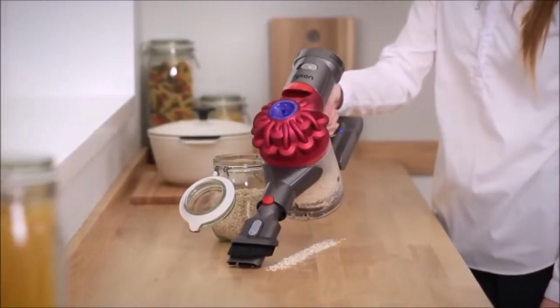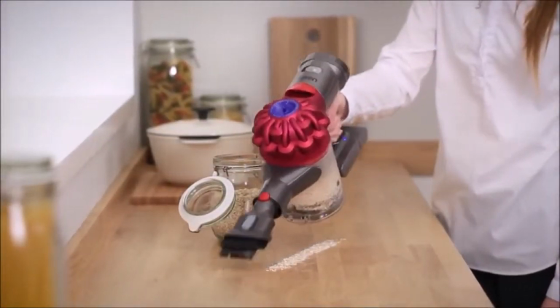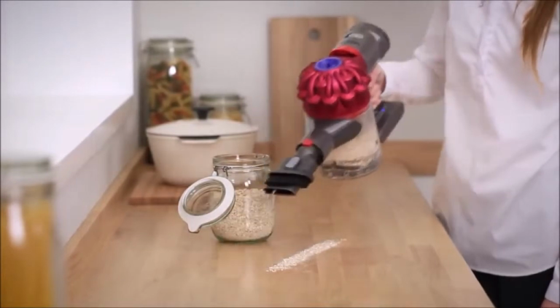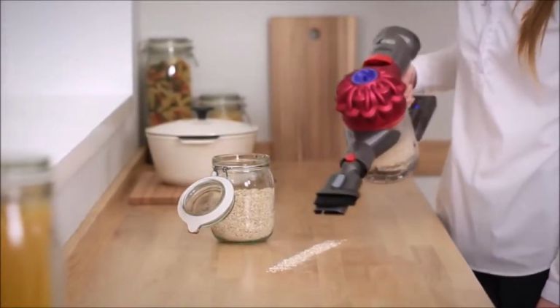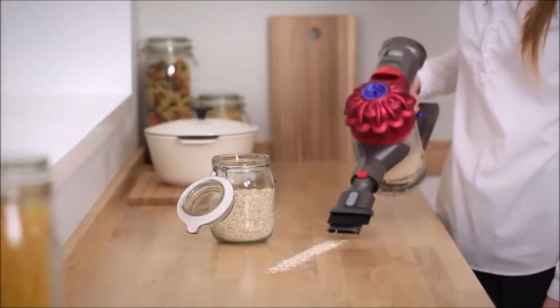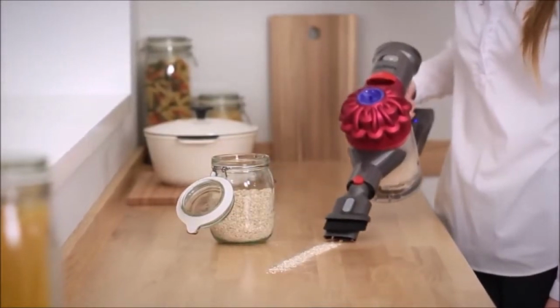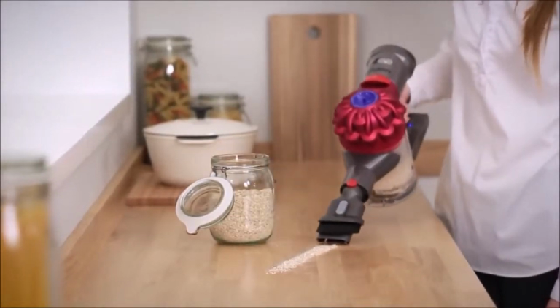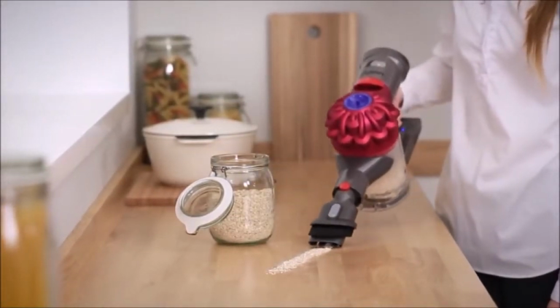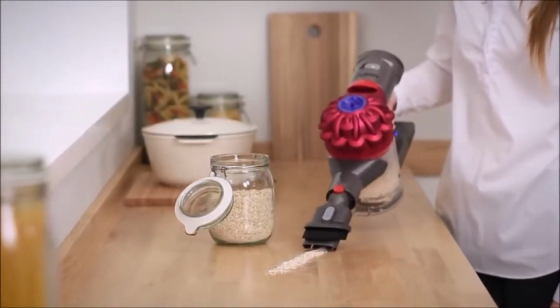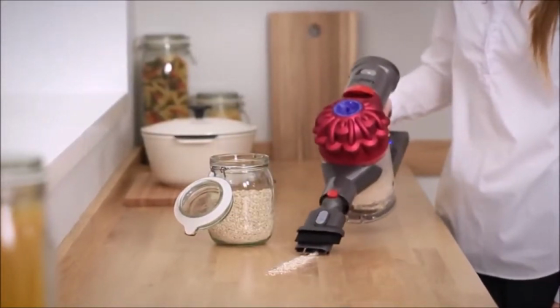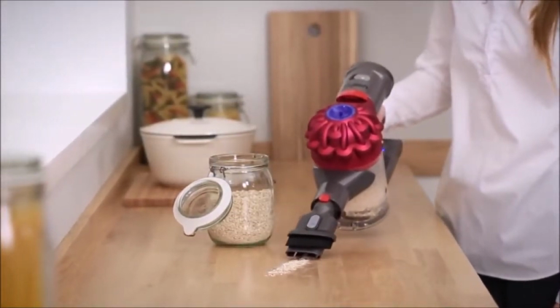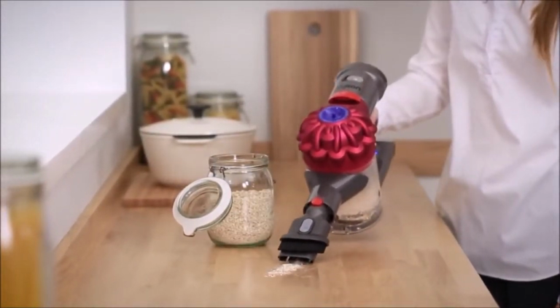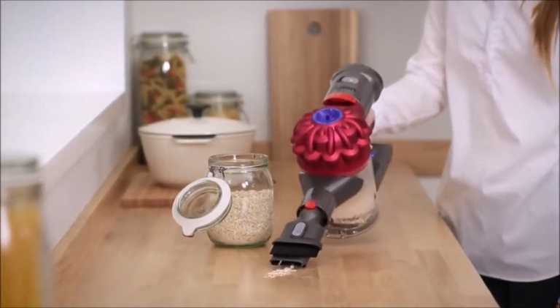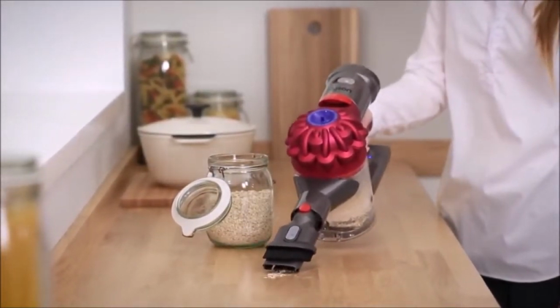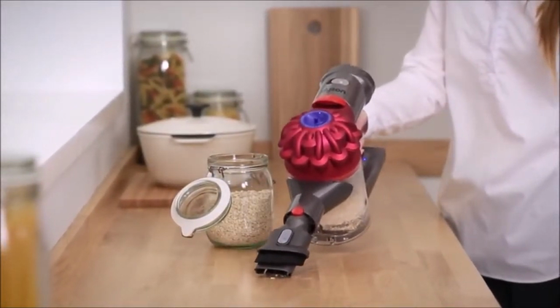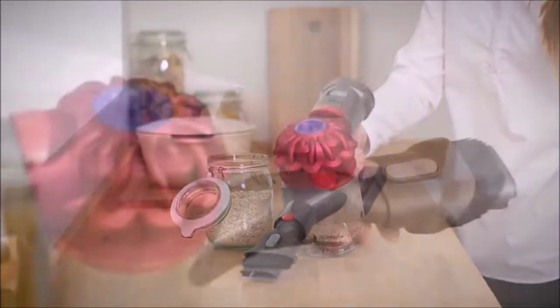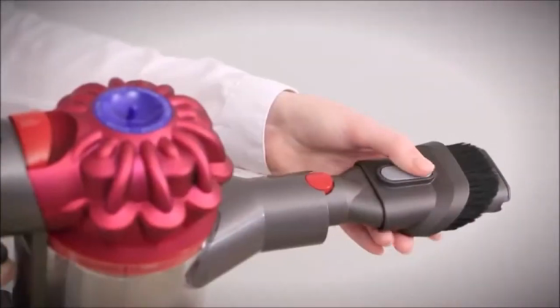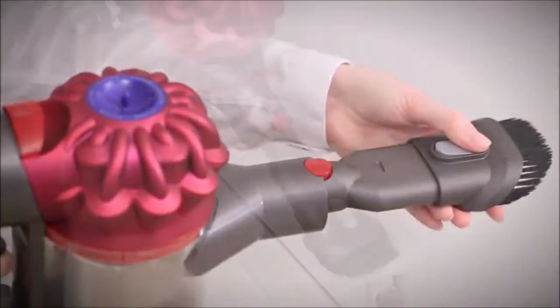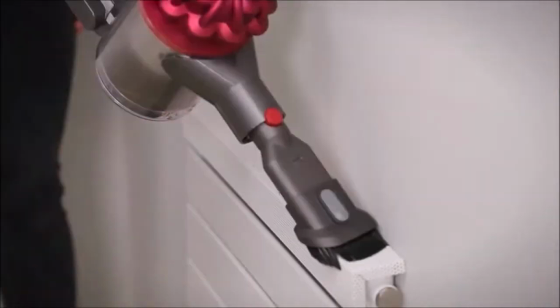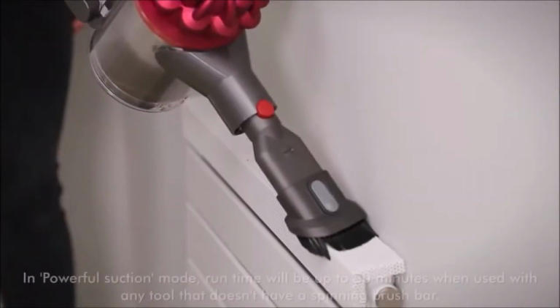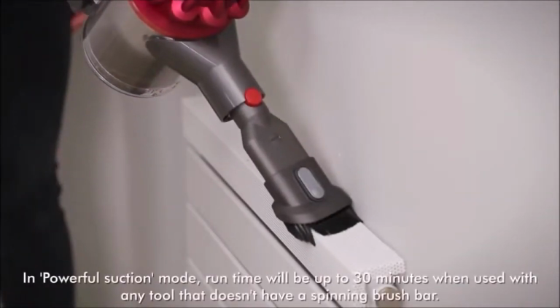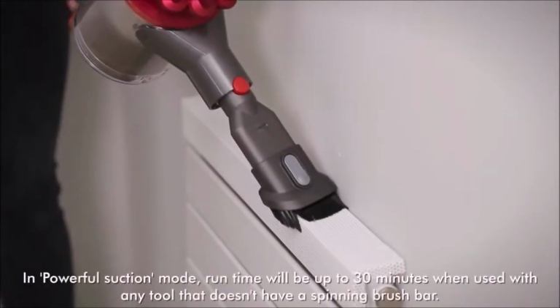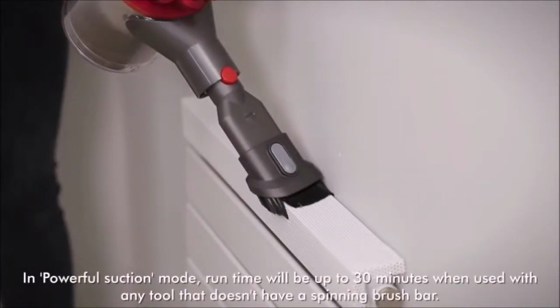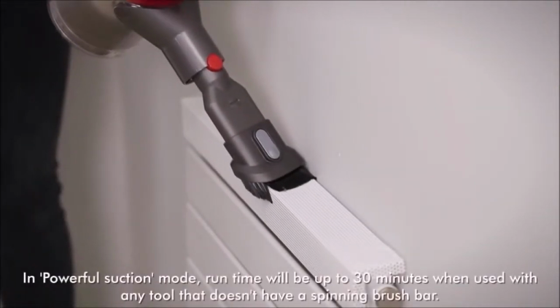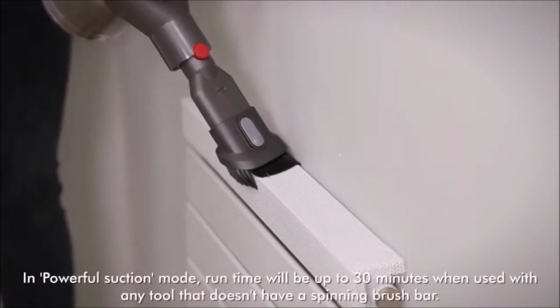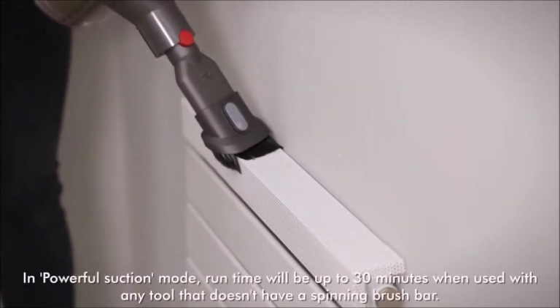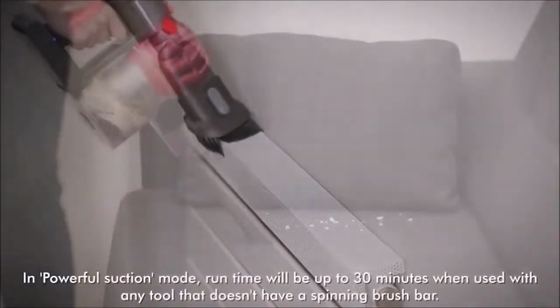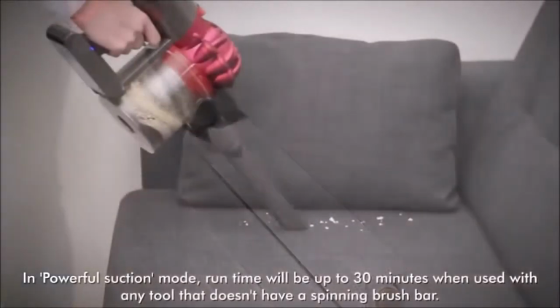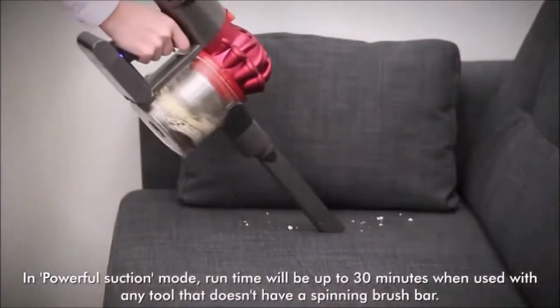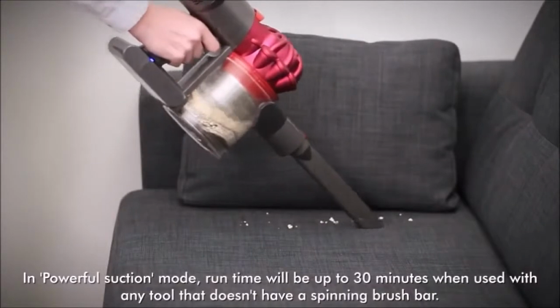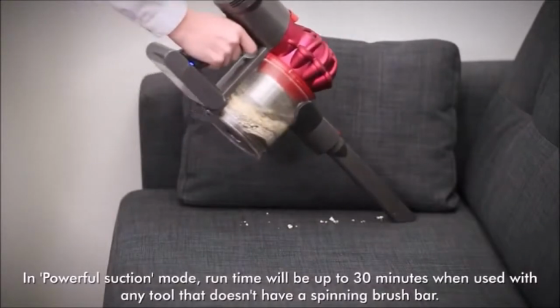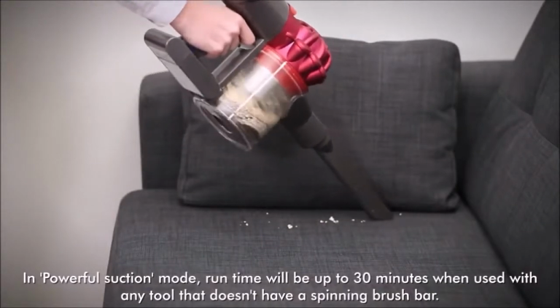The Dyson V7 comes with the same dustbin as the V8 model. The innovative mechanism pushes the dirt down, preventing you from getting dirty every time you have to empty the bin.